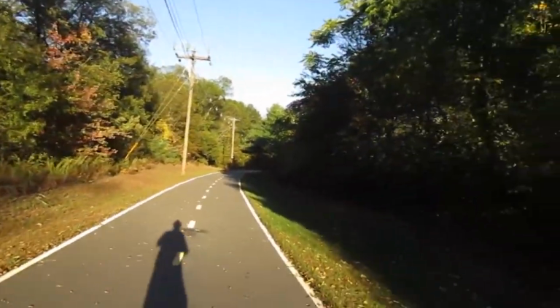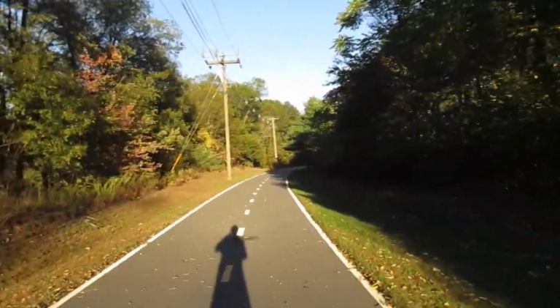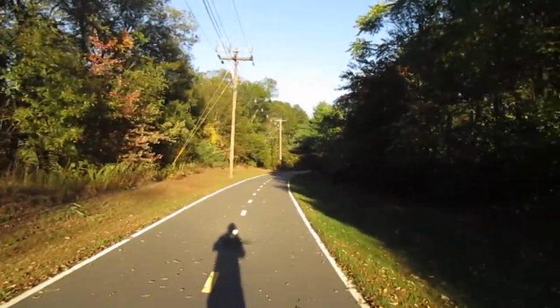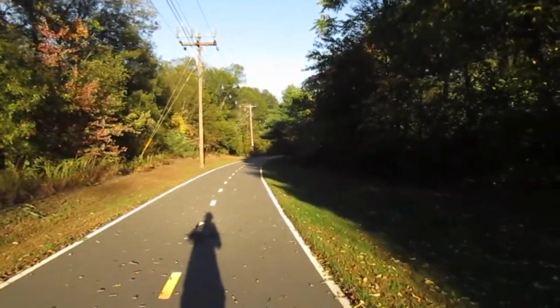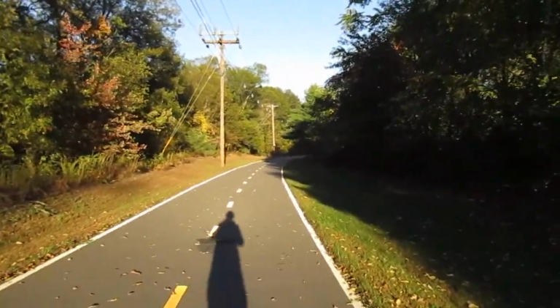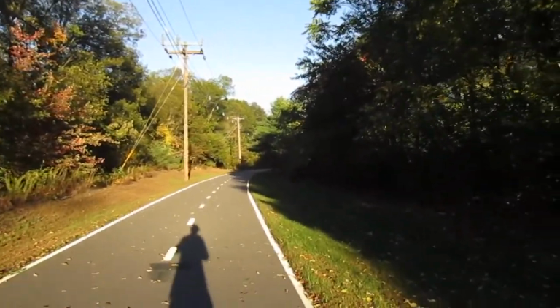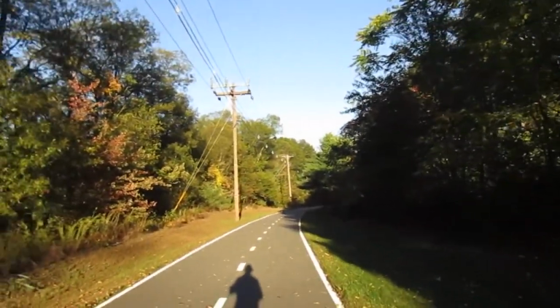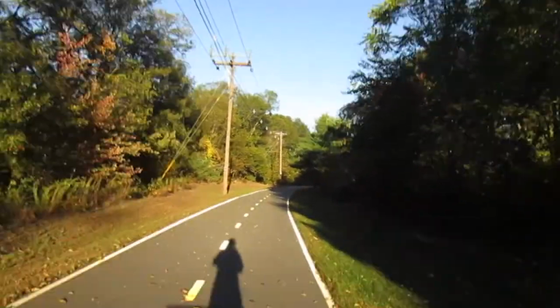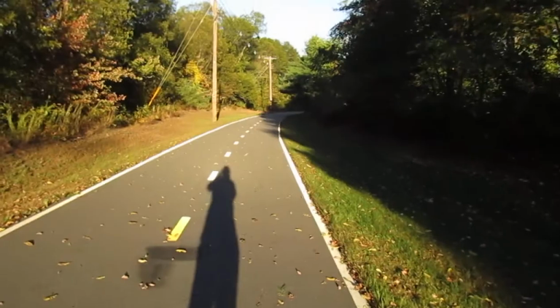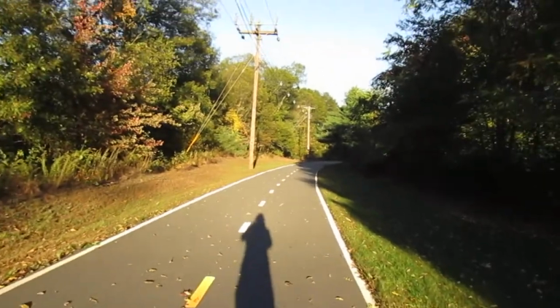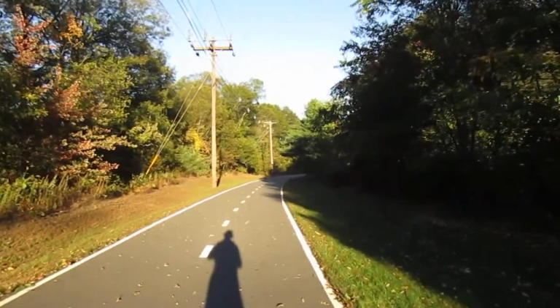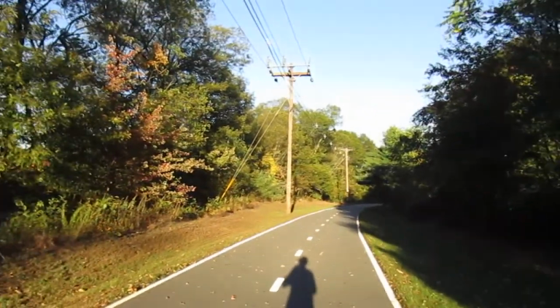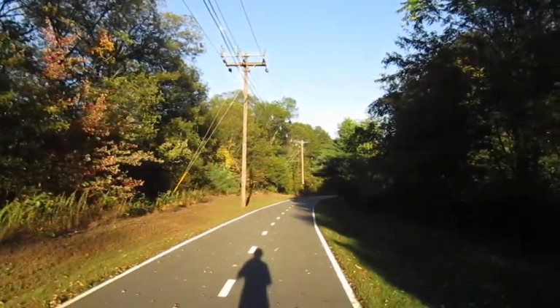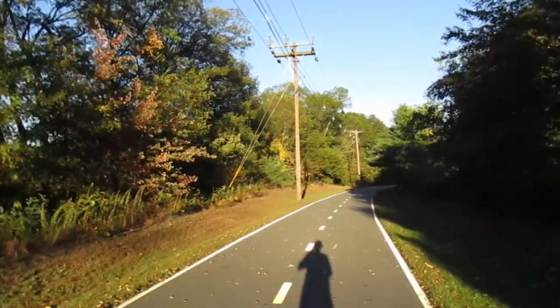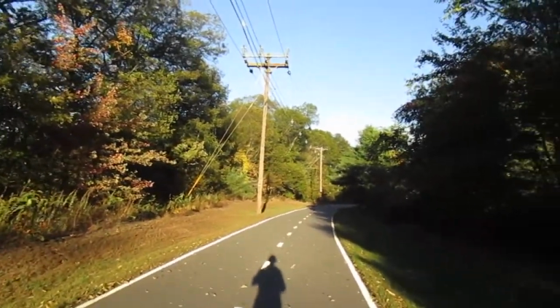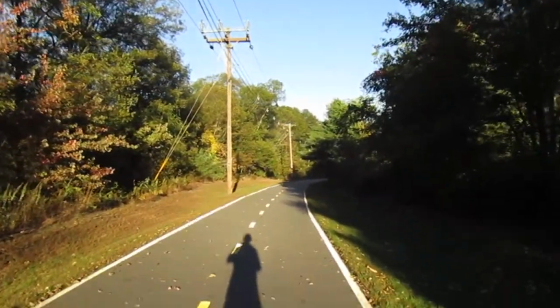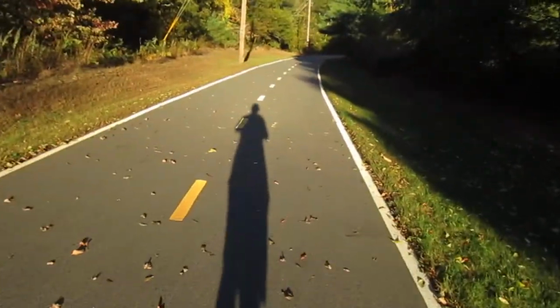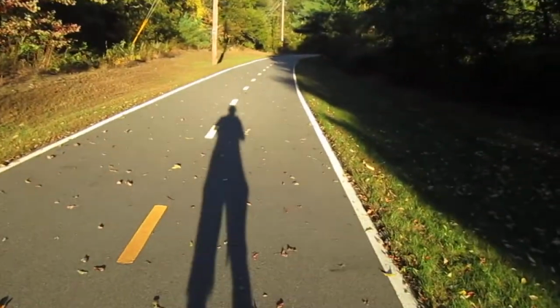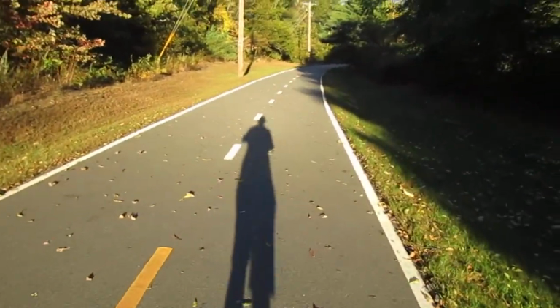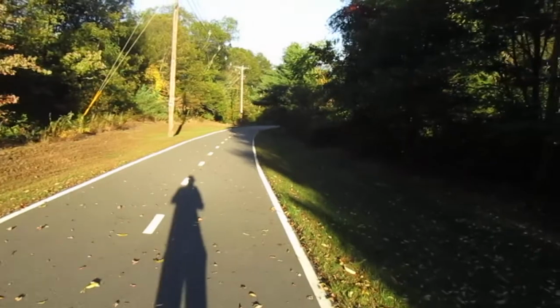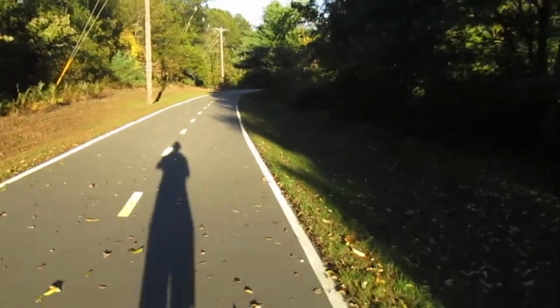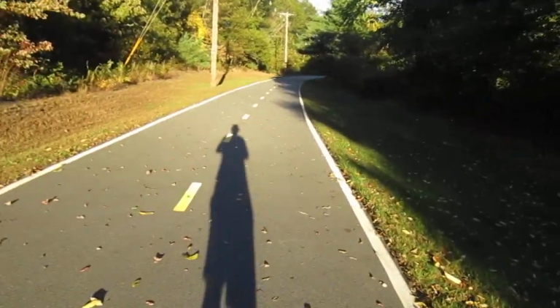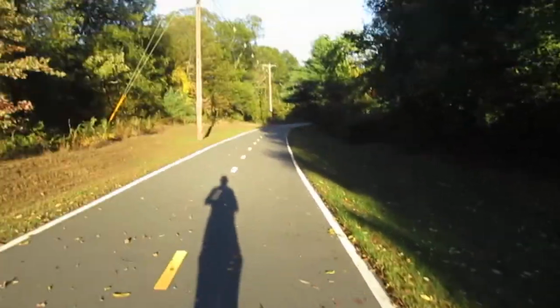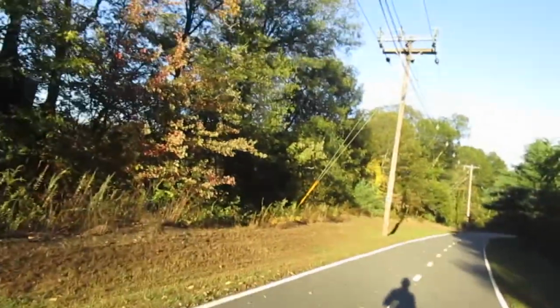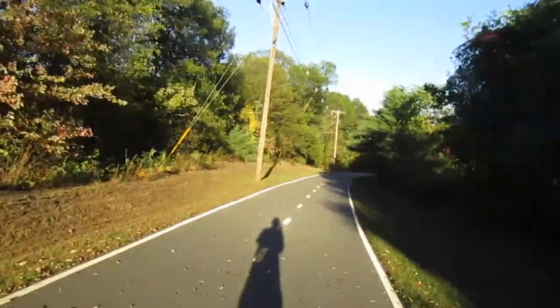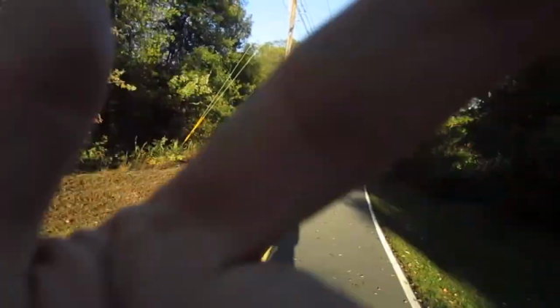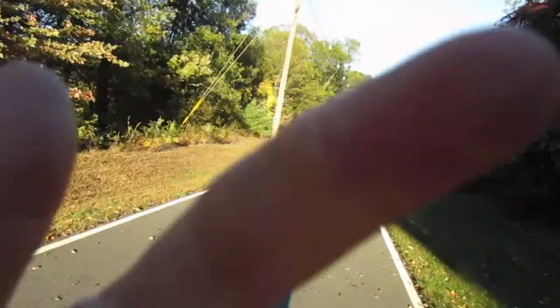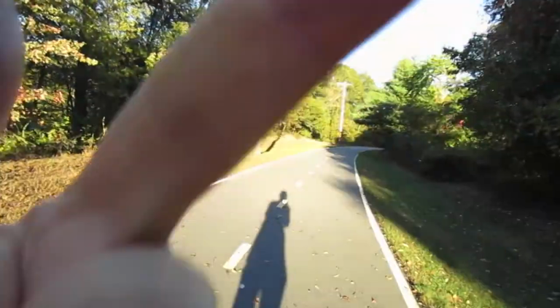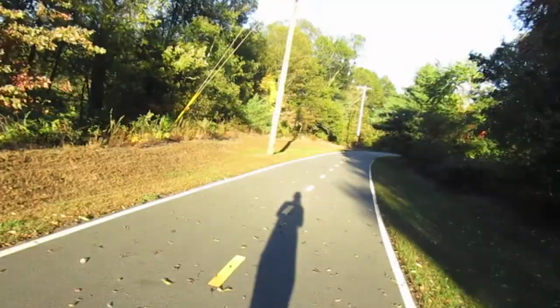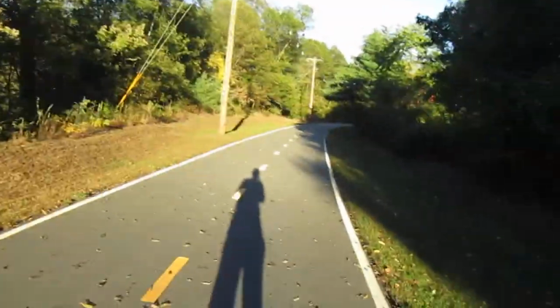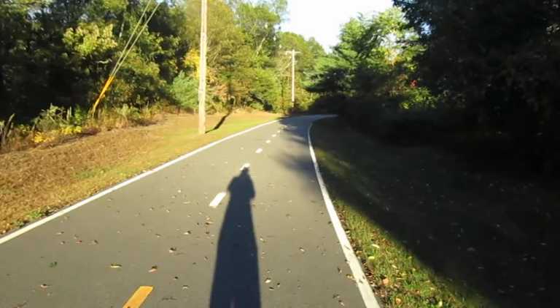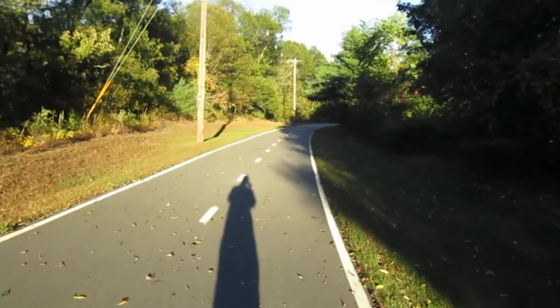No doubt this path approximately, if not exactly, matches up with where the track was. Alright guys, that about does it for this video. I'll start a new one — tune in tomorrow. There's the link to subscribe. Thanks for watching, that rocked.